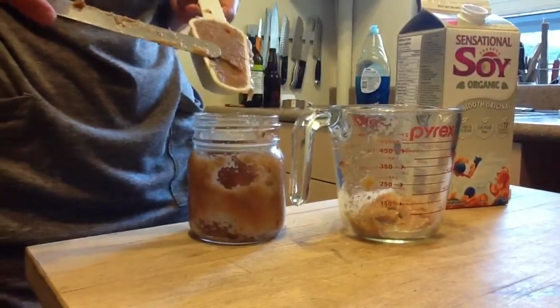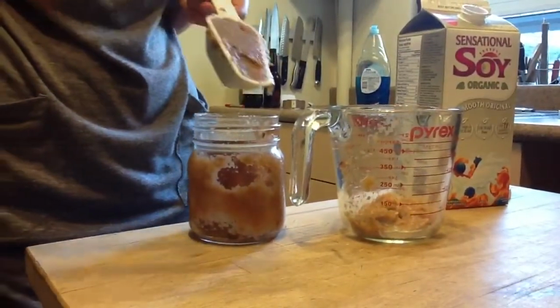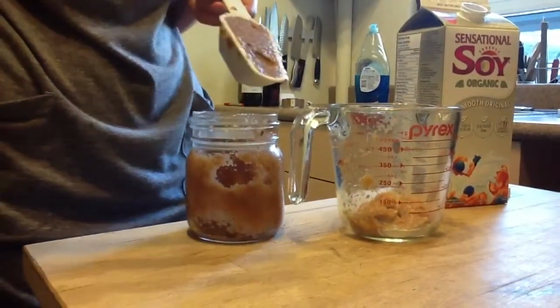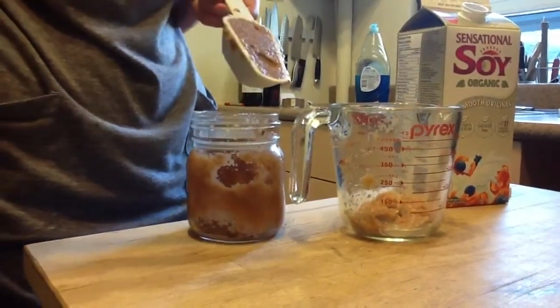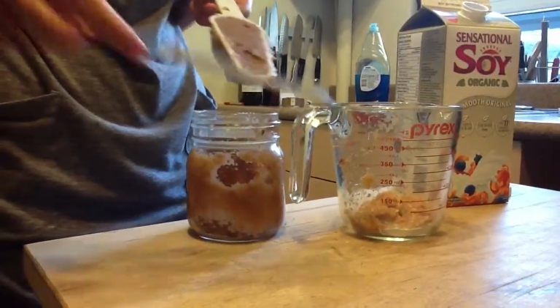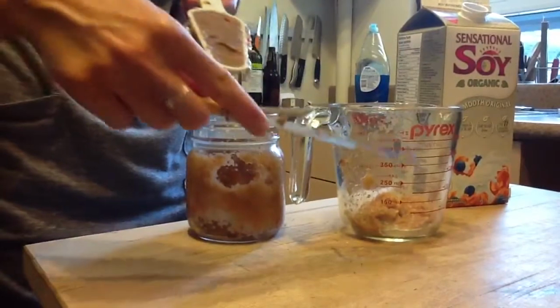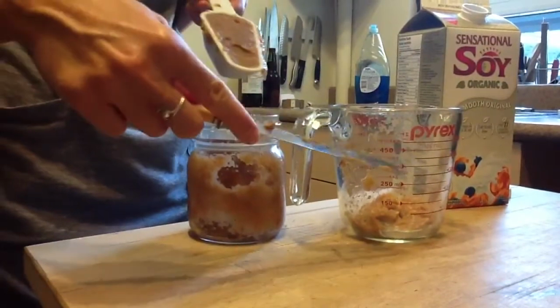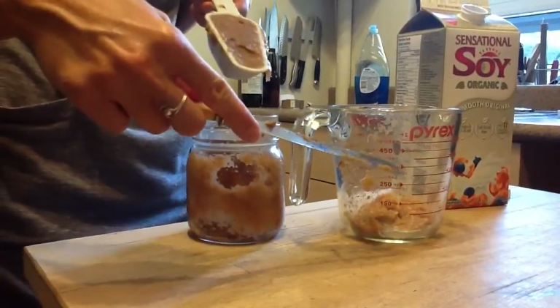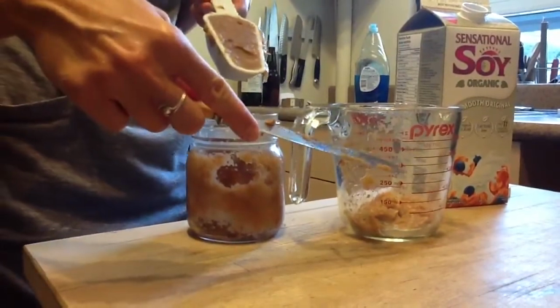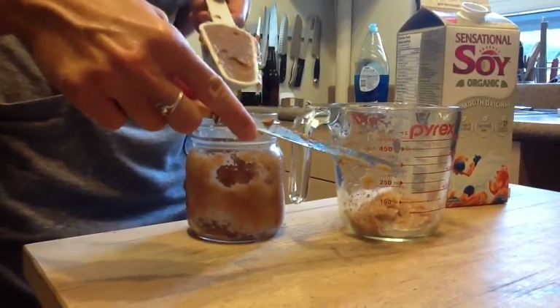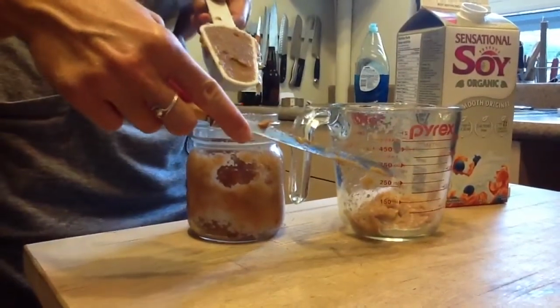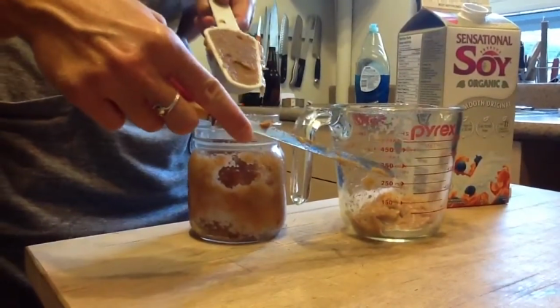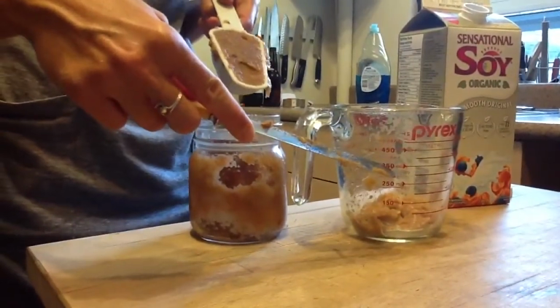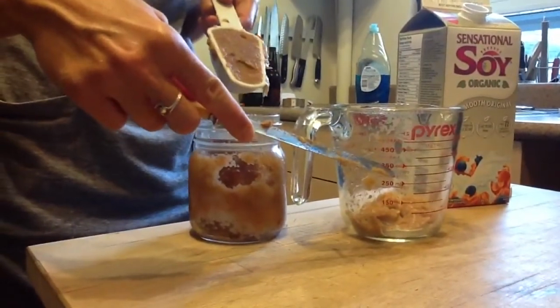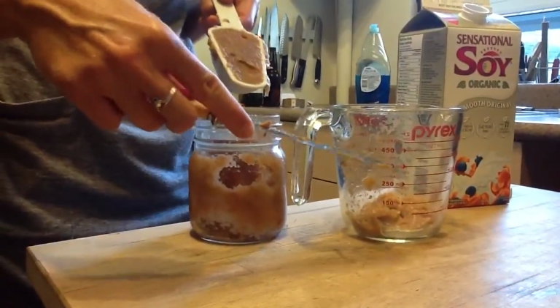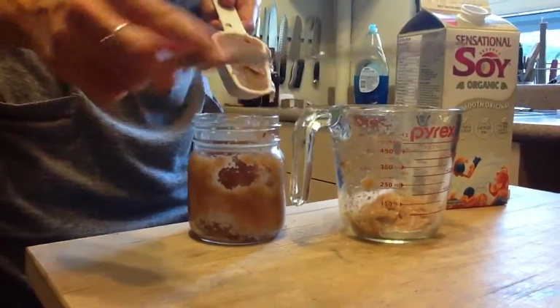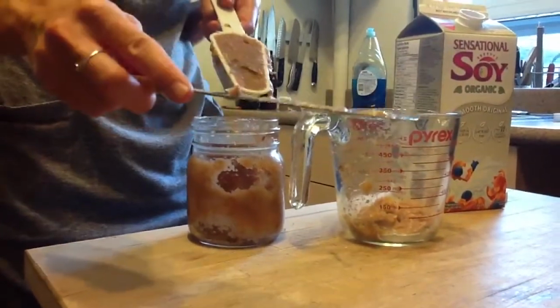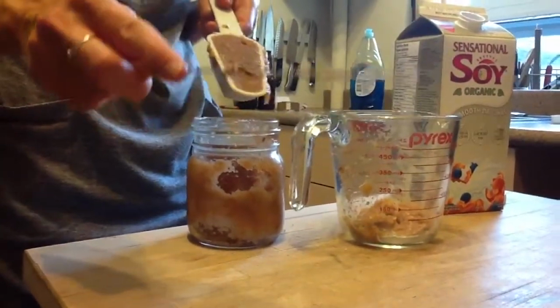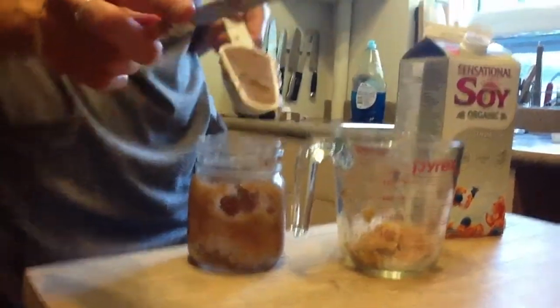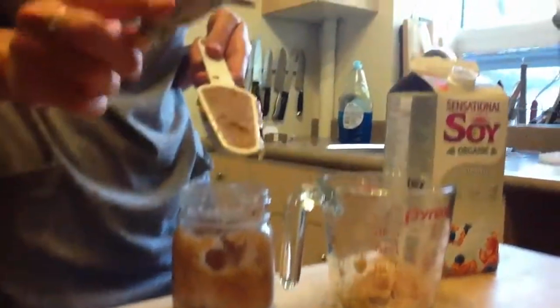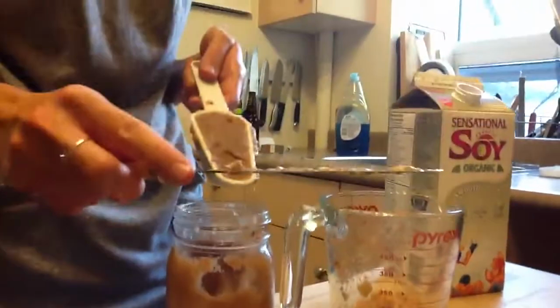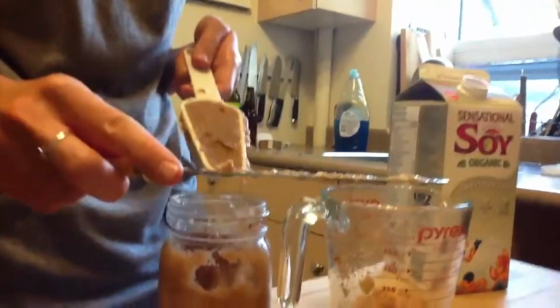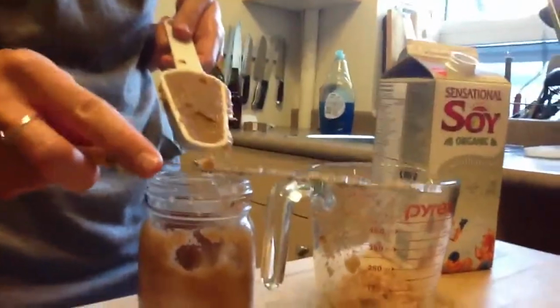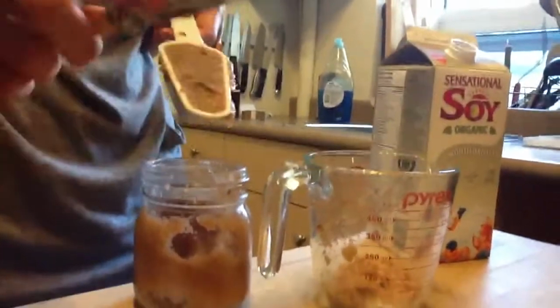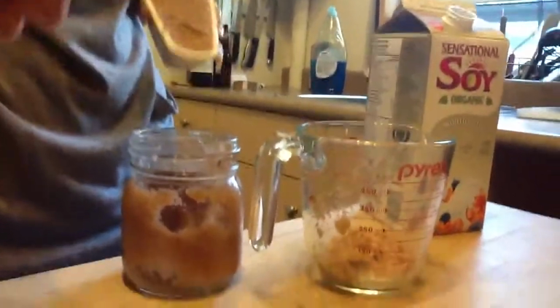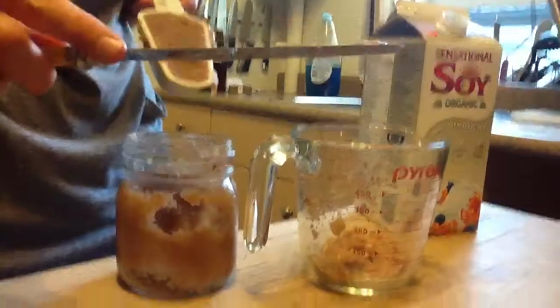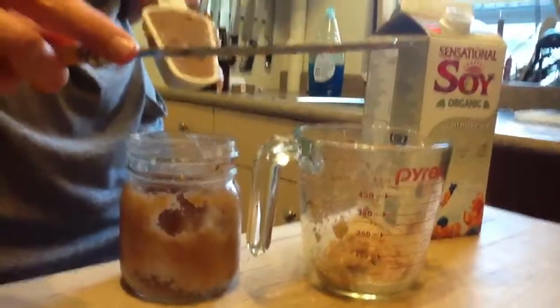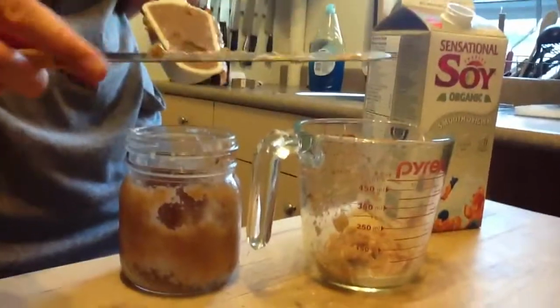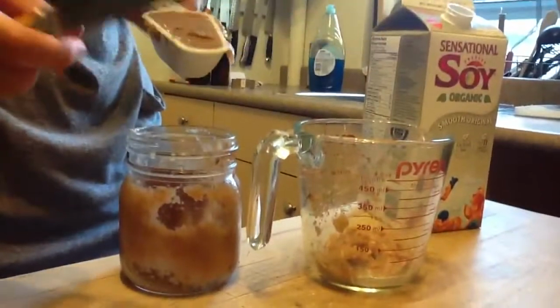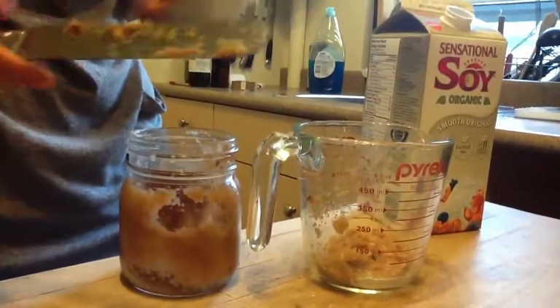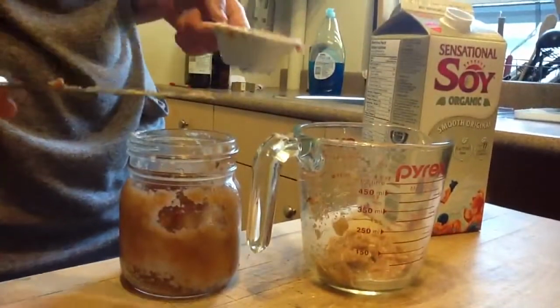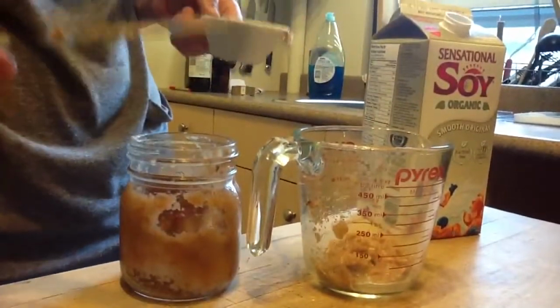One last time: use a liquid measuring cup for anything you can drink — and remember, not that you want to drink it, but that you could drink it. And that's it.